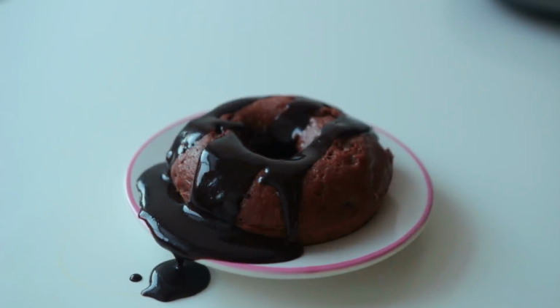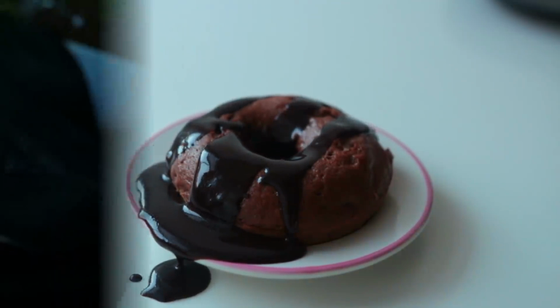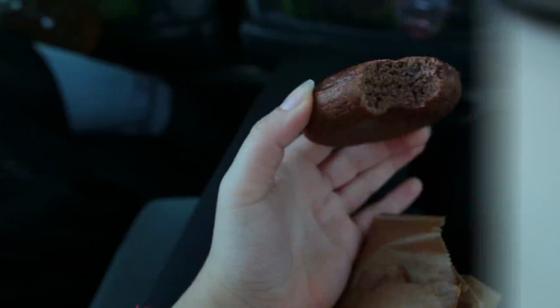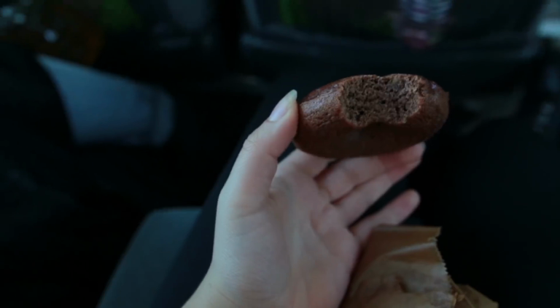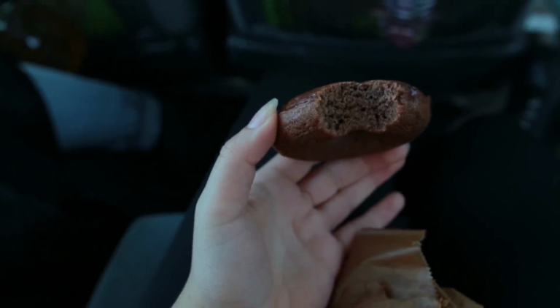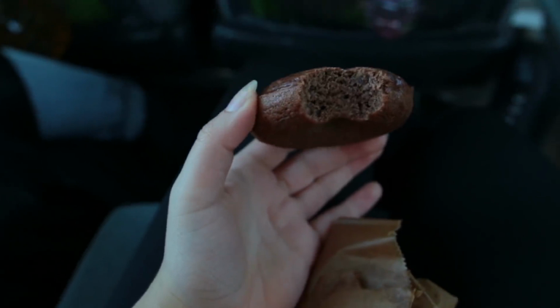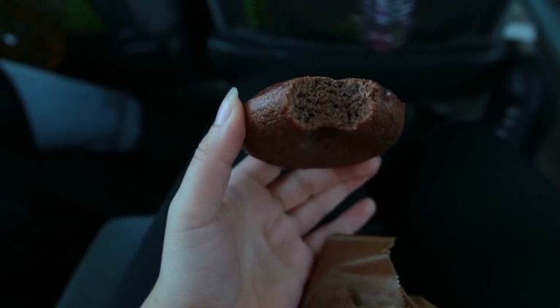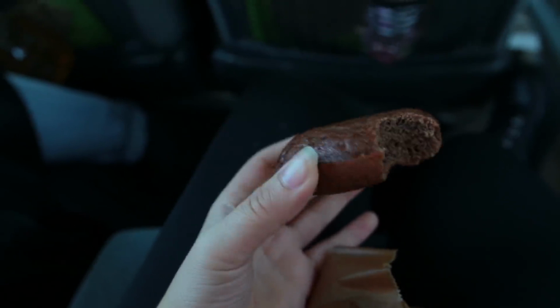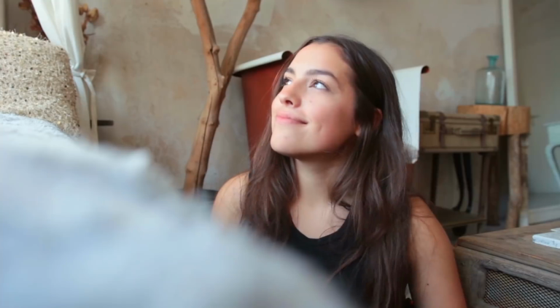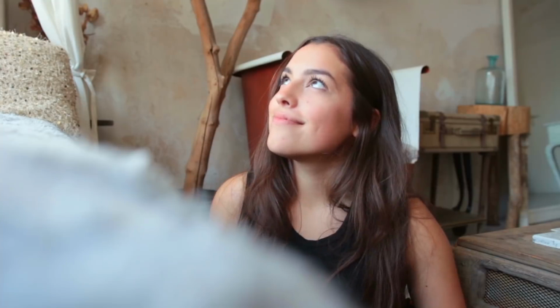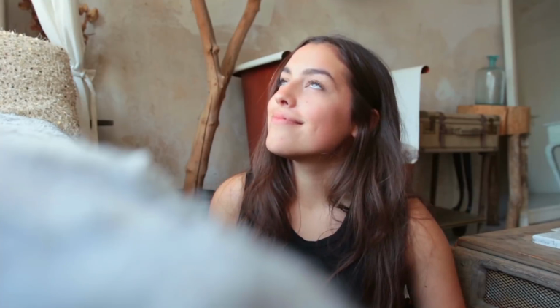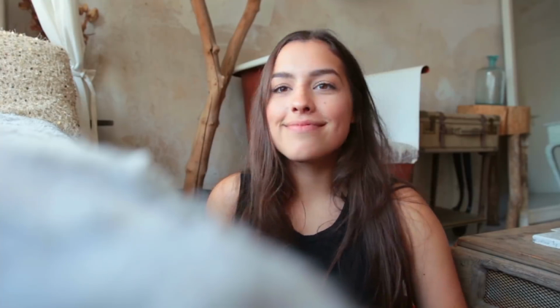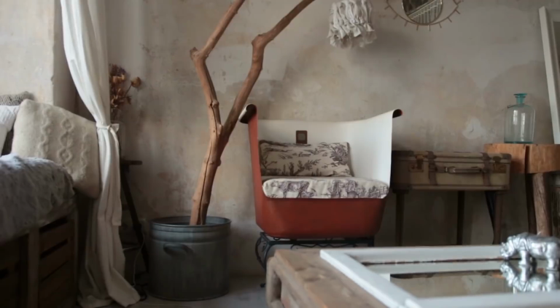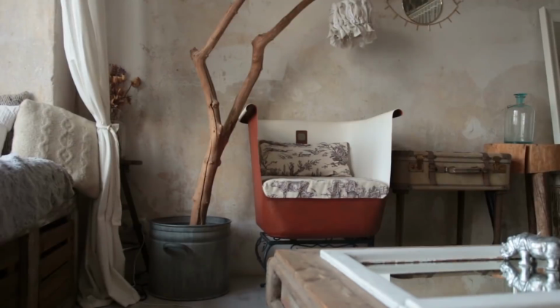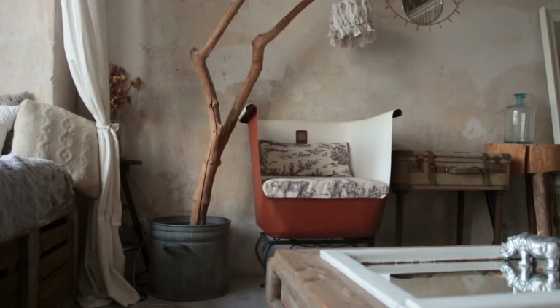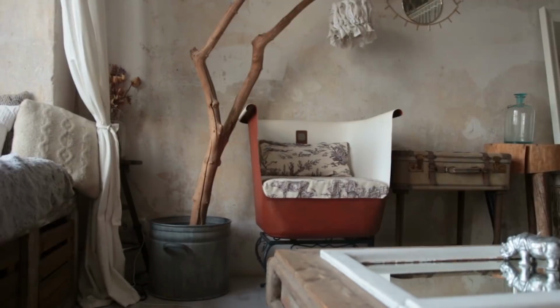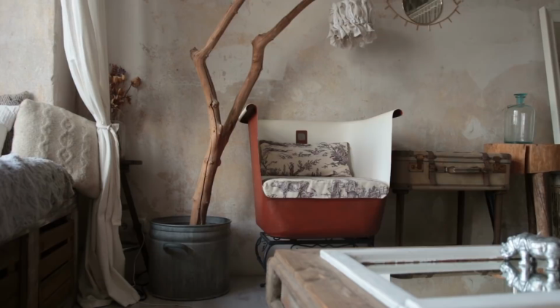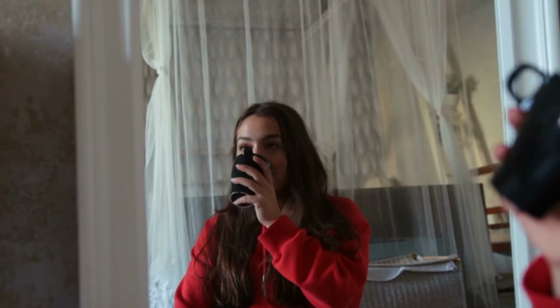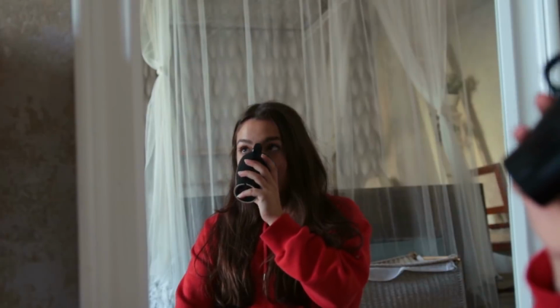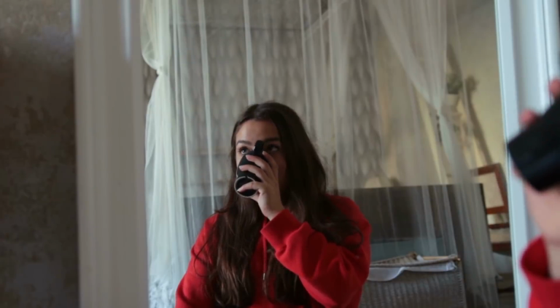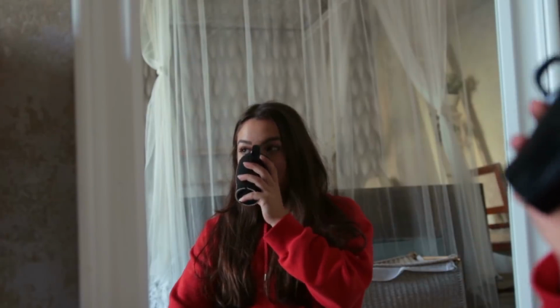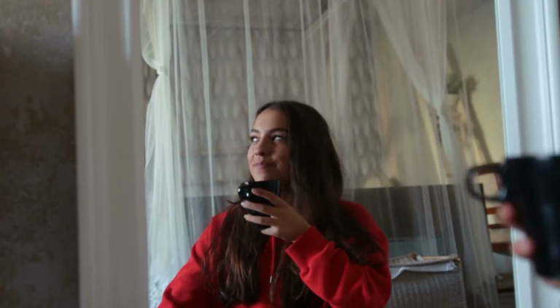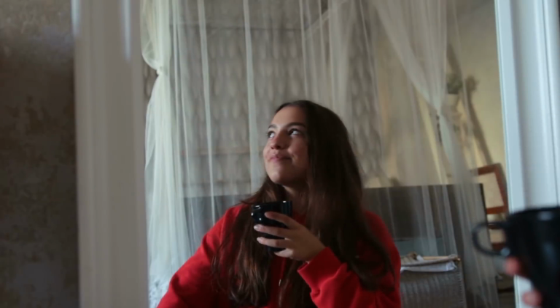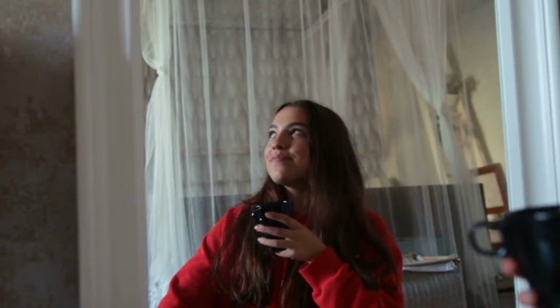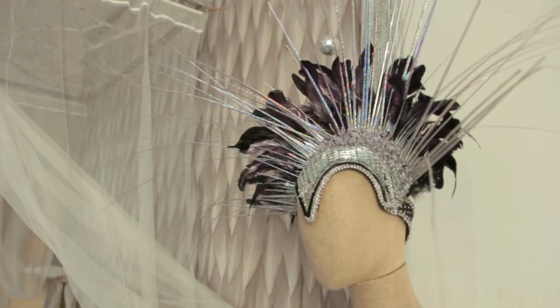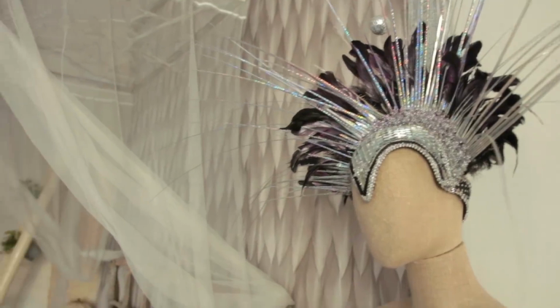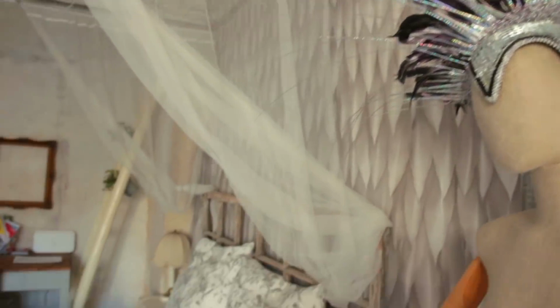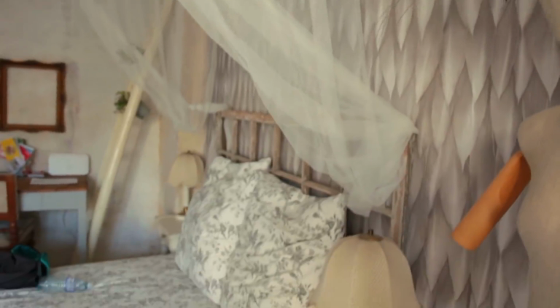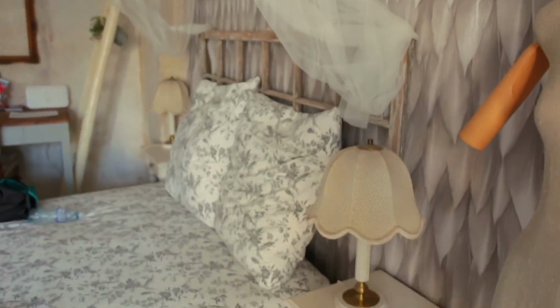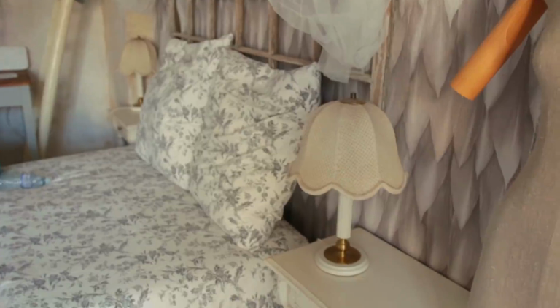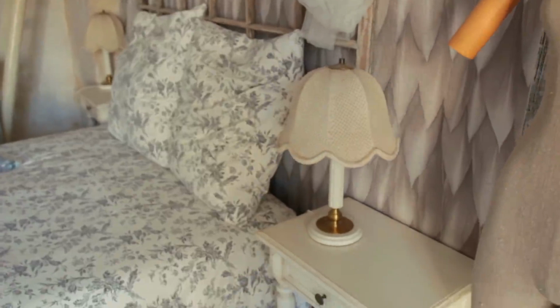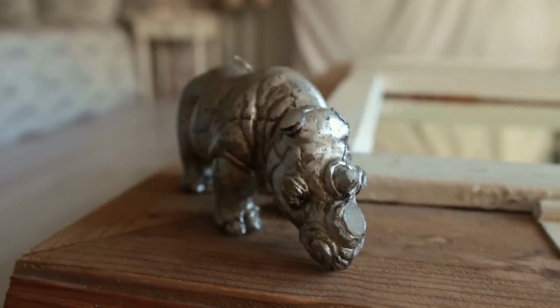I arrived in Berlin late afternoon and ended up in the cutest Airbnb room I've probably ever been in. I didn't end up filming the rest of the apartment, but it was so pretty.